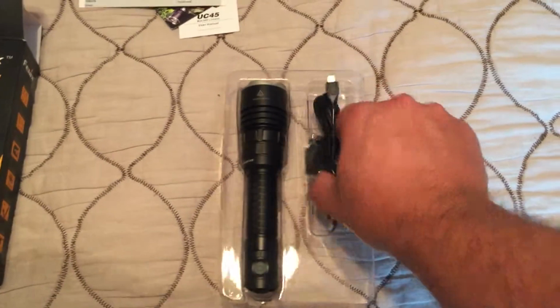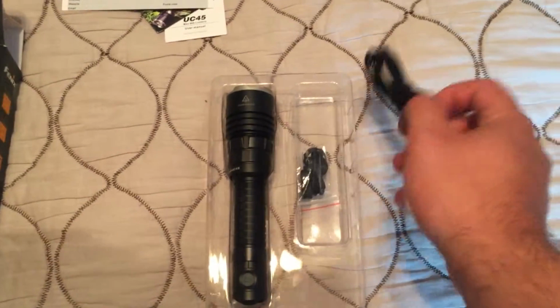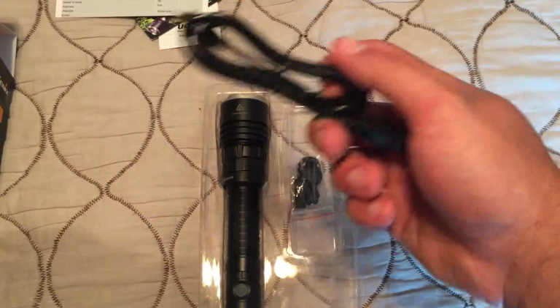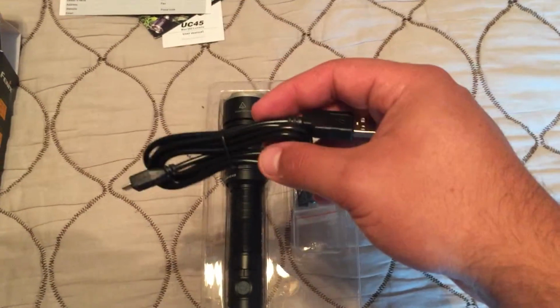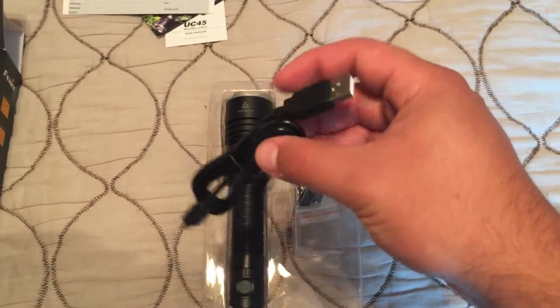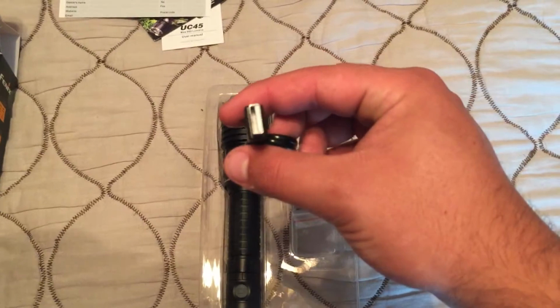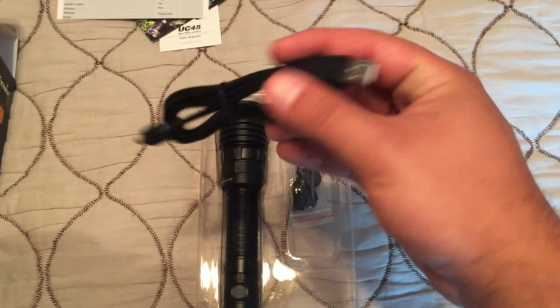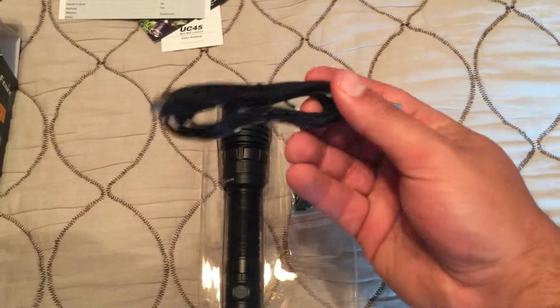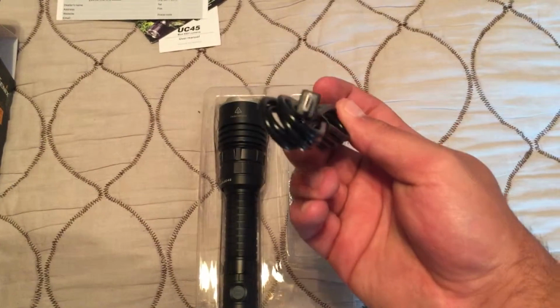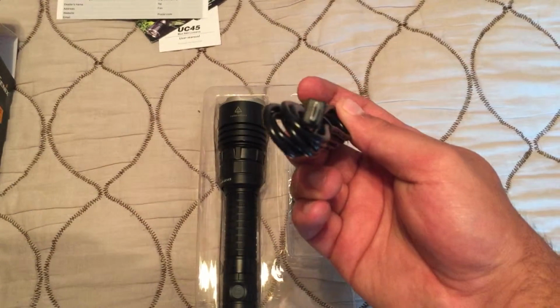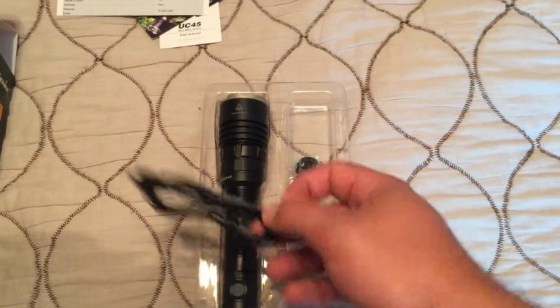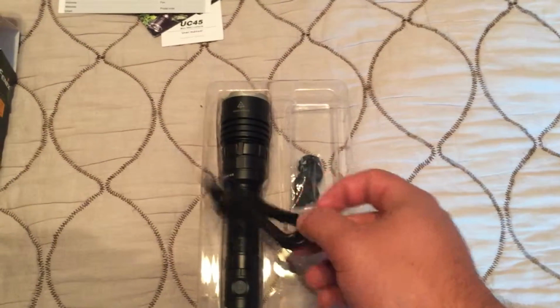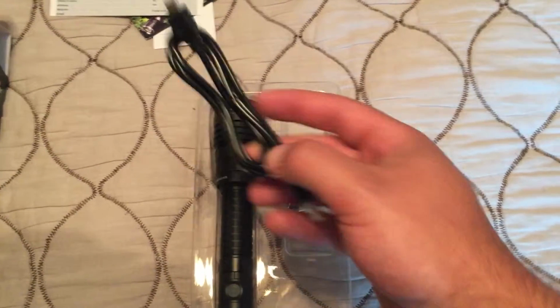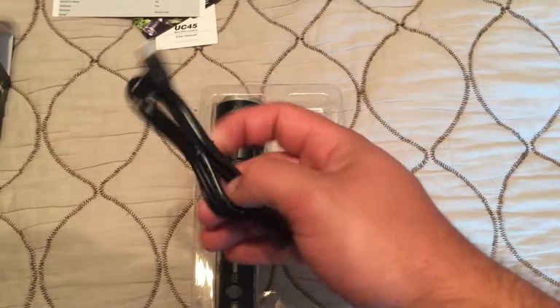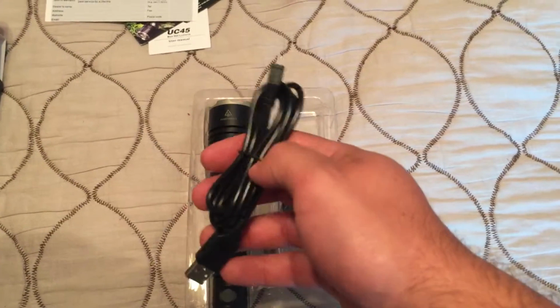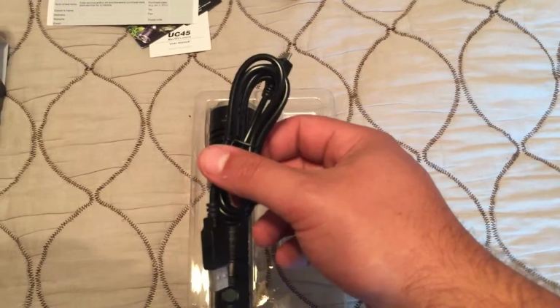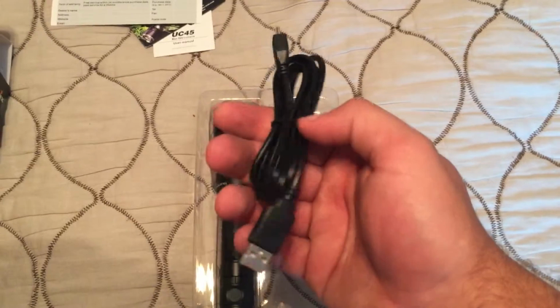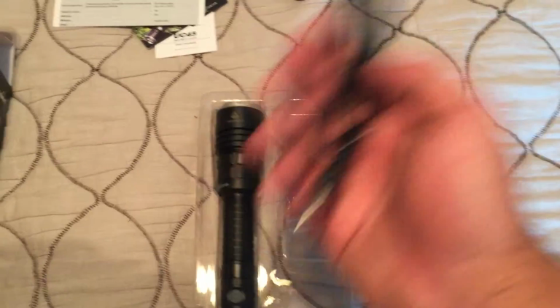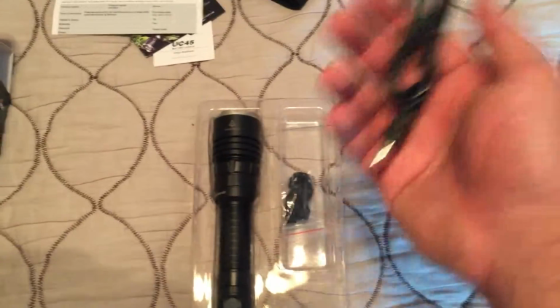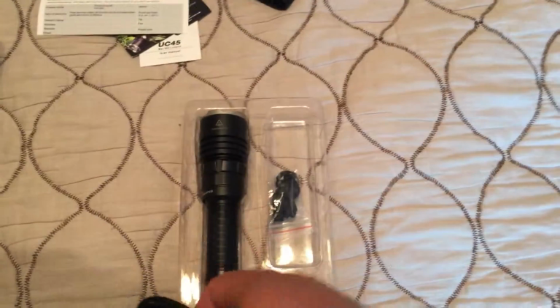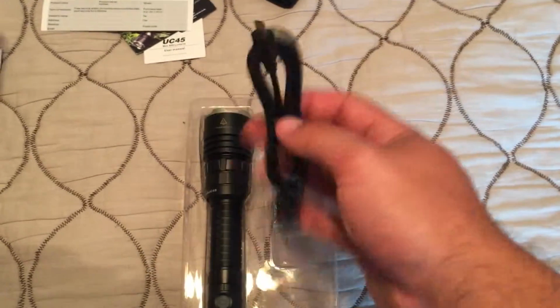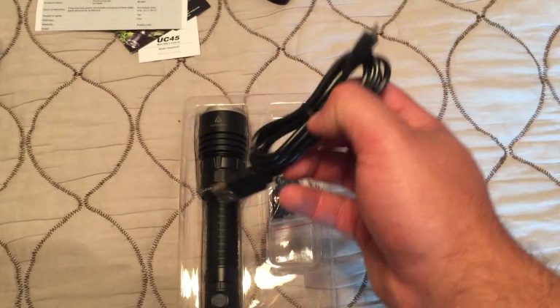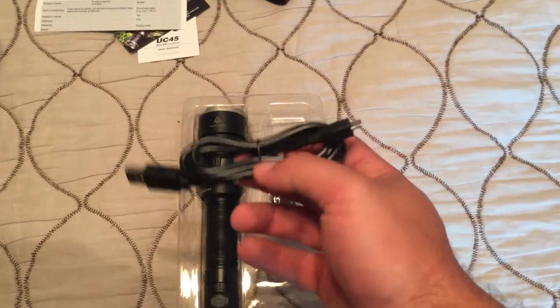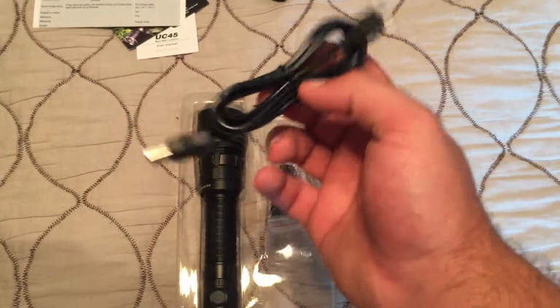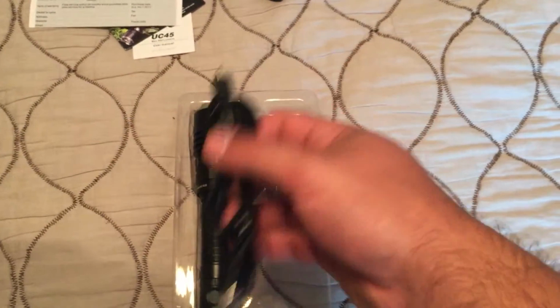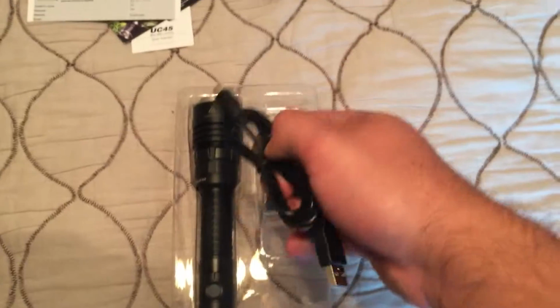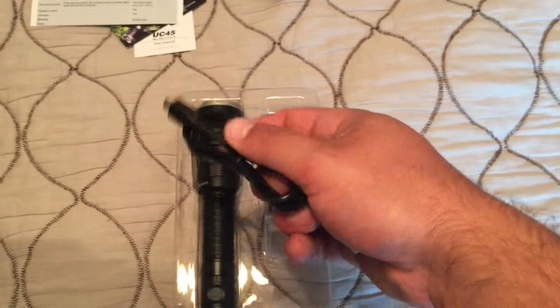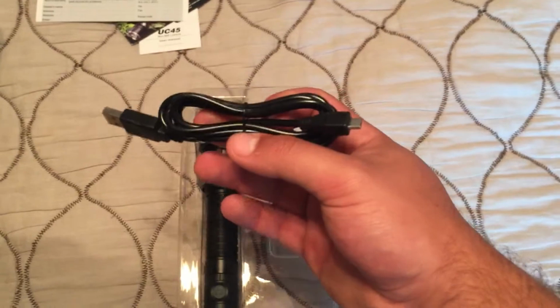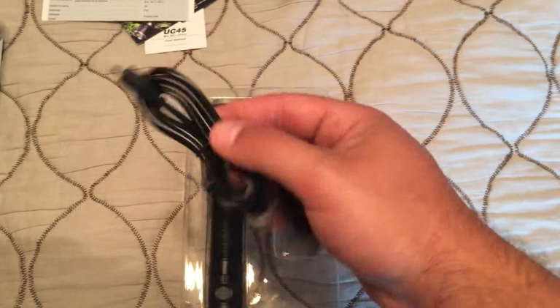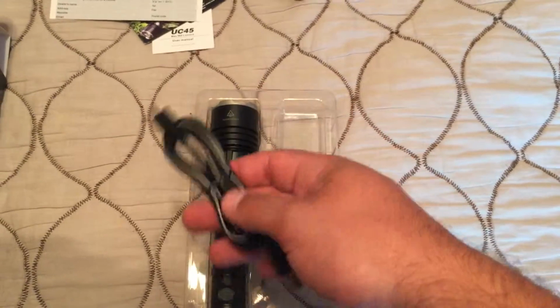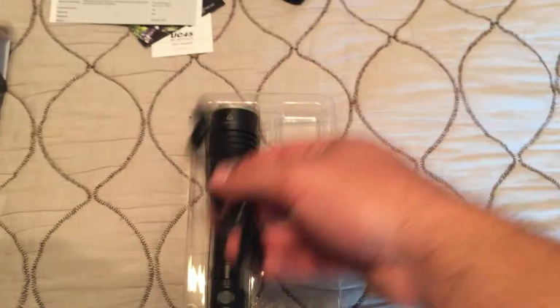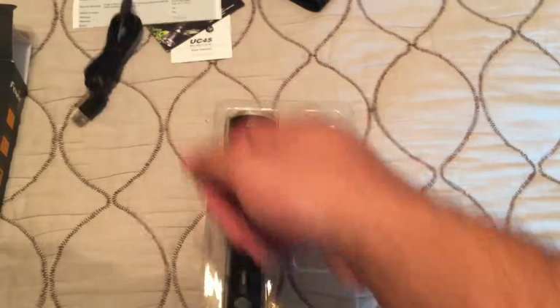Here's a micro USB cable. I'm sure everyone has a million of these. That's actually the reason why I chose to buy this — because who doesn't have a micro USB just chilling around? I have at least ten of them around here somewhere. So perfect.